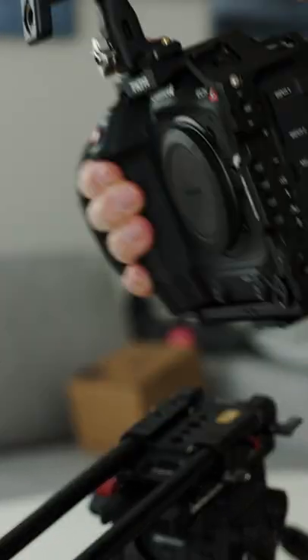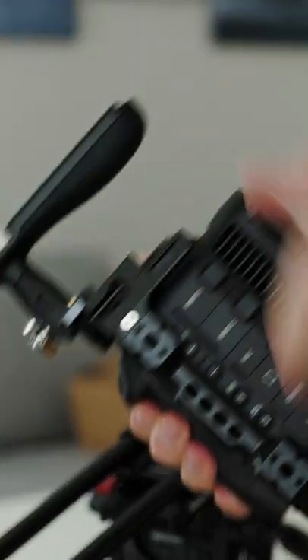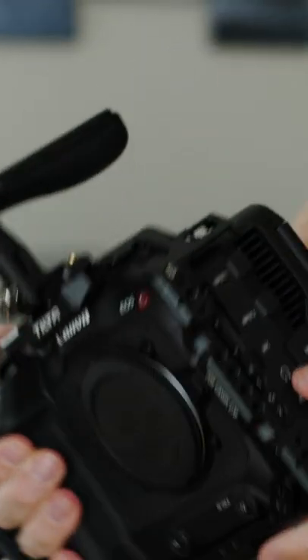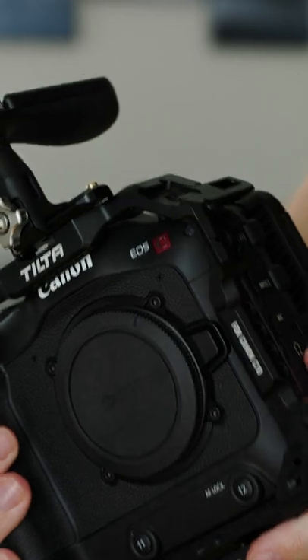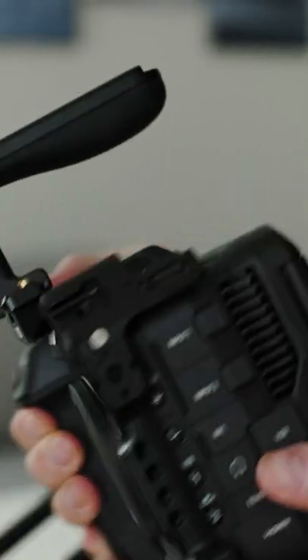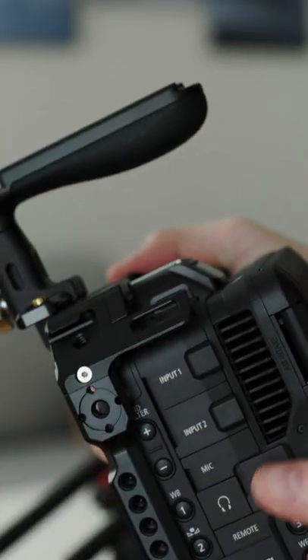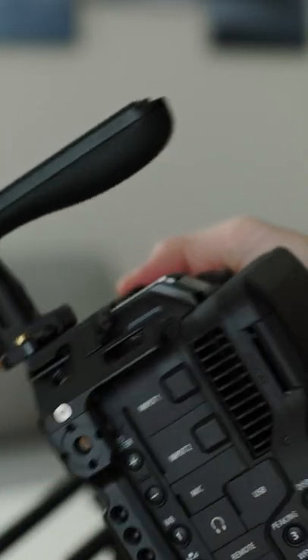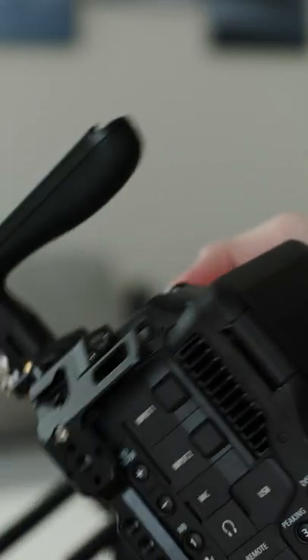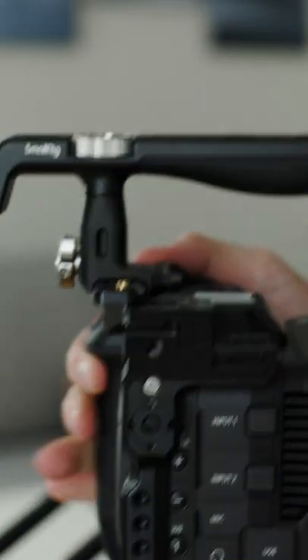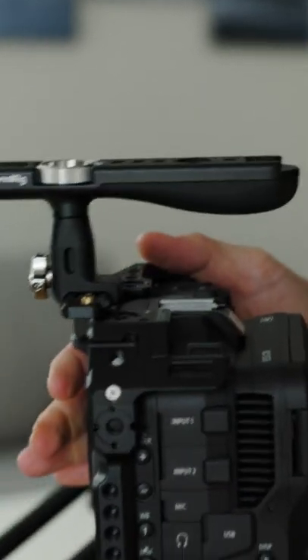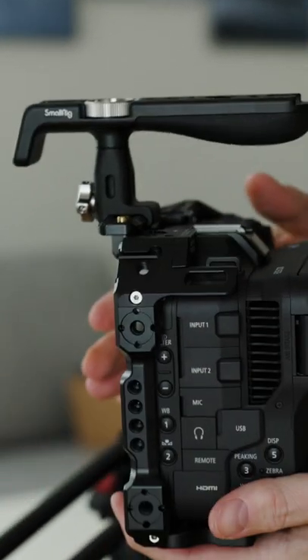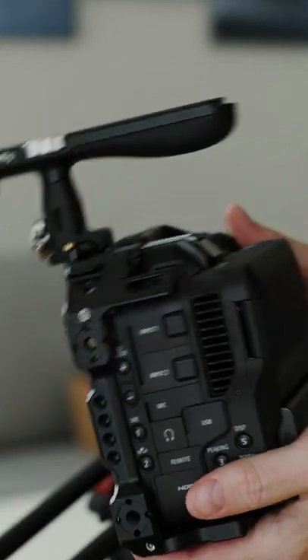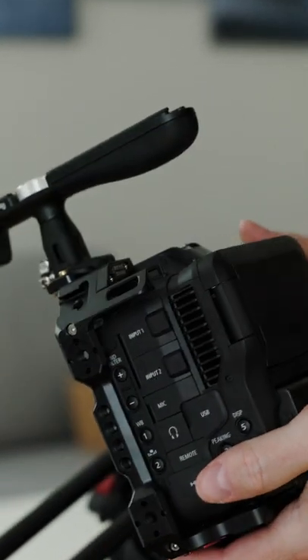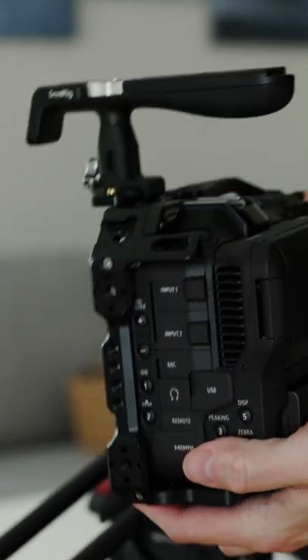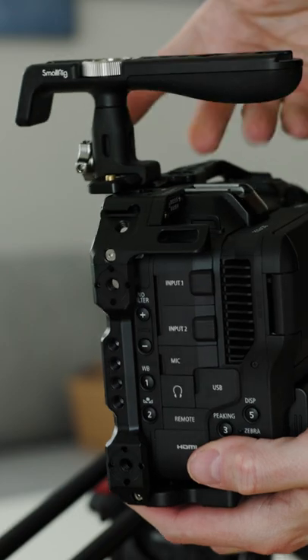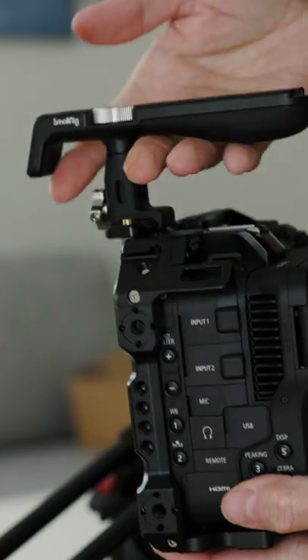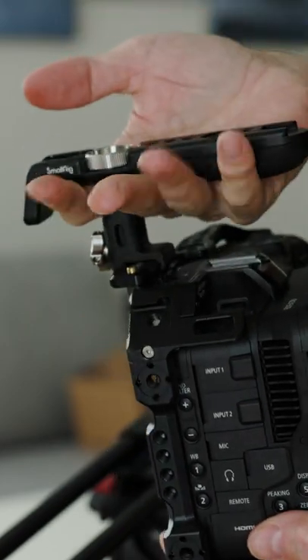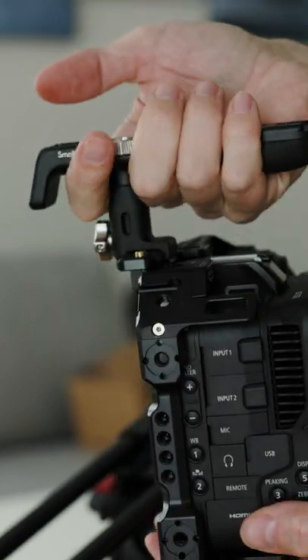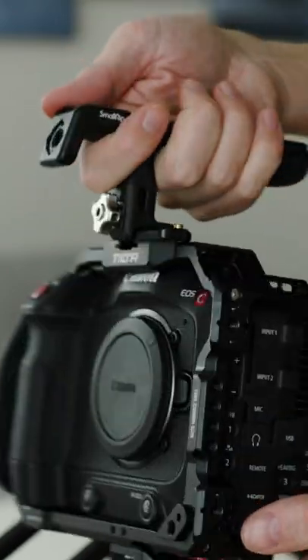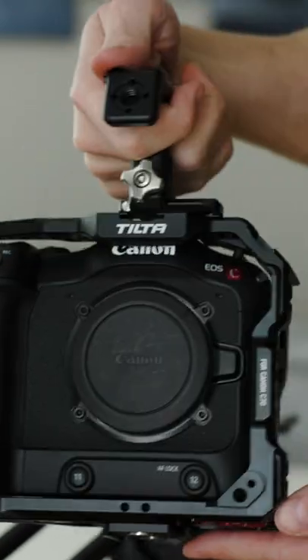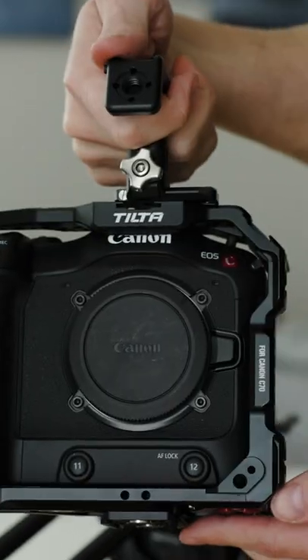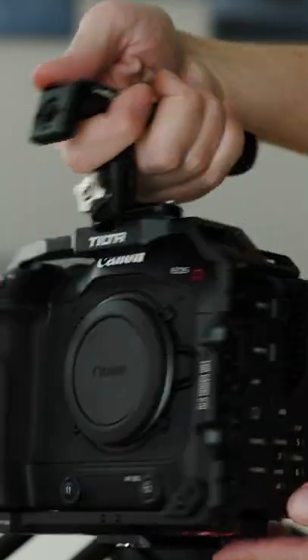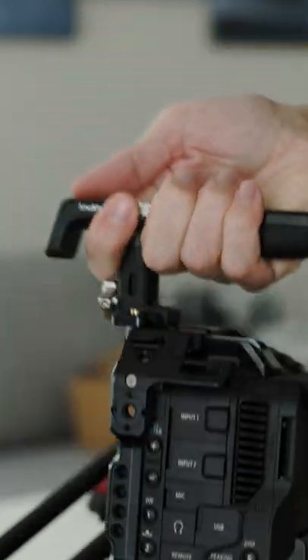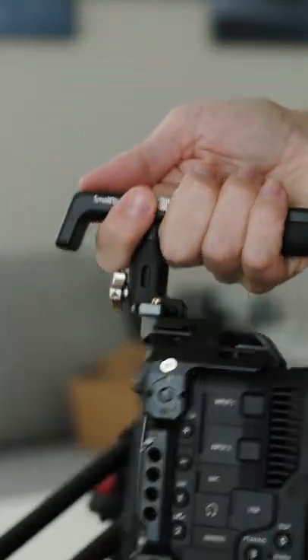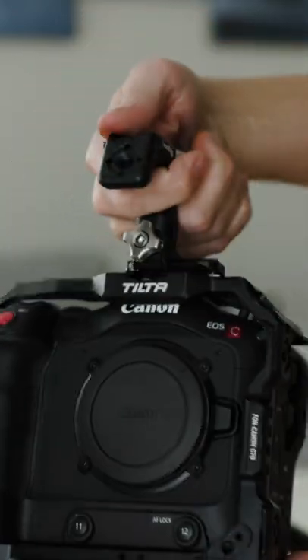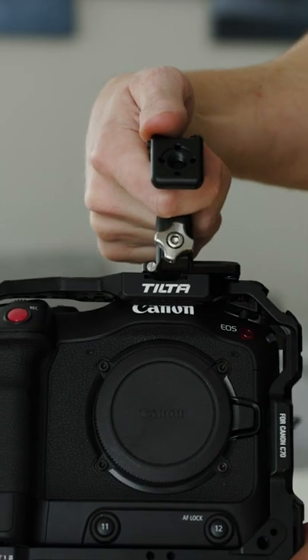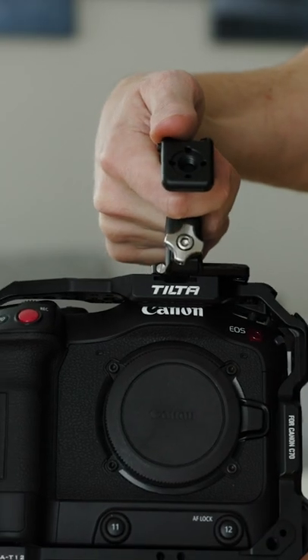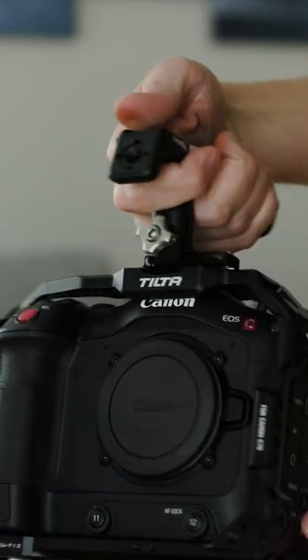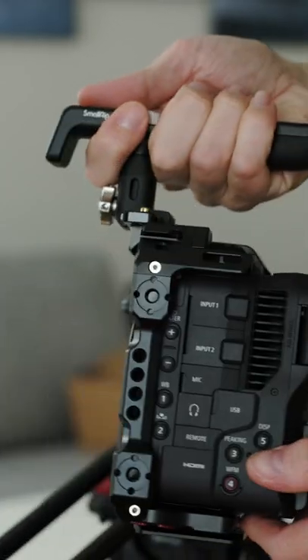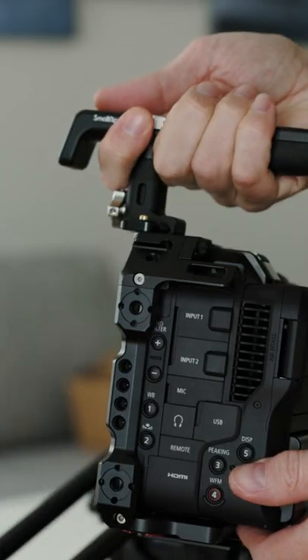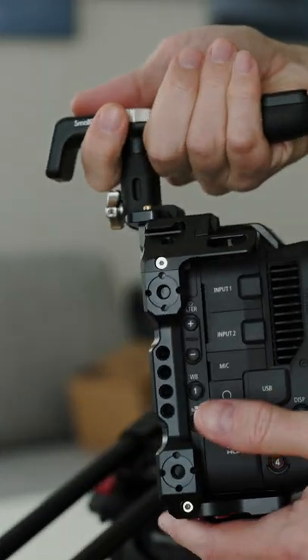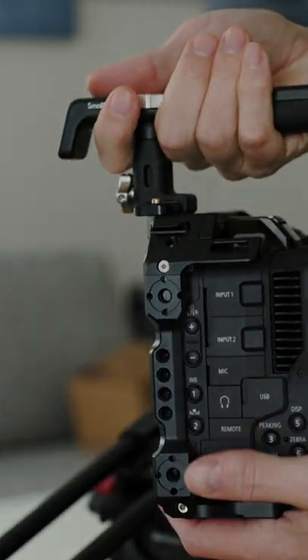The shape and material of this handle is probably the best I have tried. For me personally, I think that the top handles where you can put one finger in front like this are the best ones, because in my opinion this is the most comfortable and also the safest way to hold the camera.